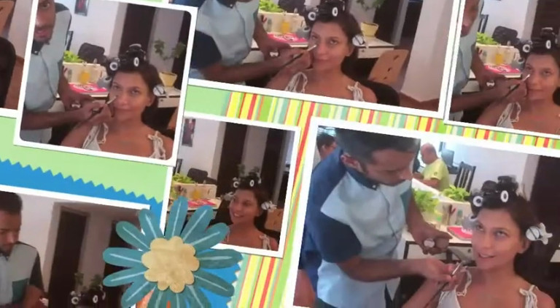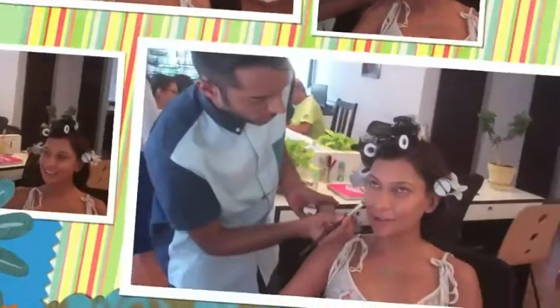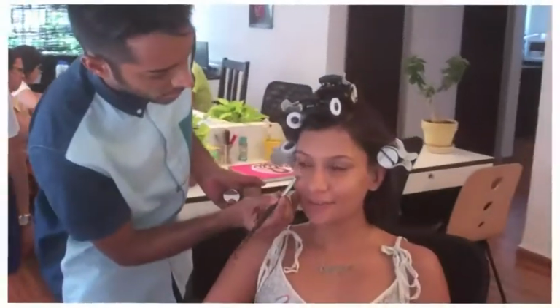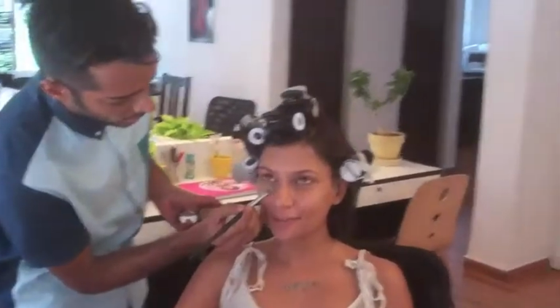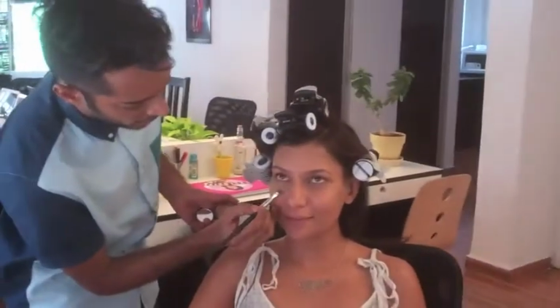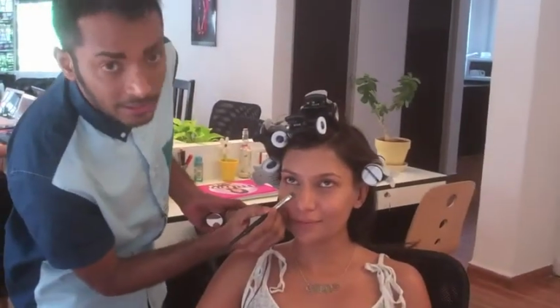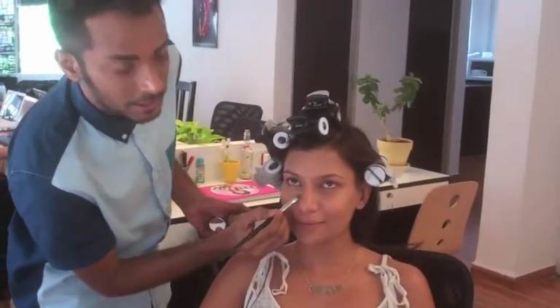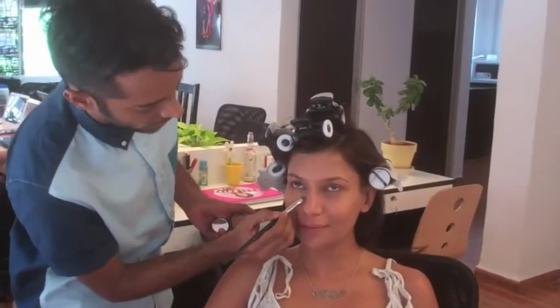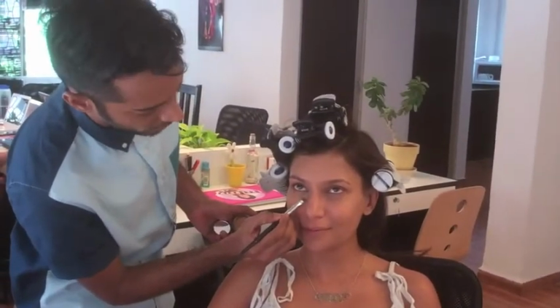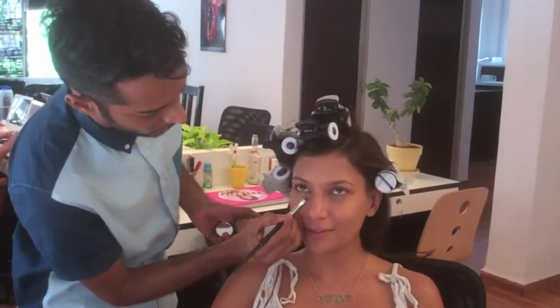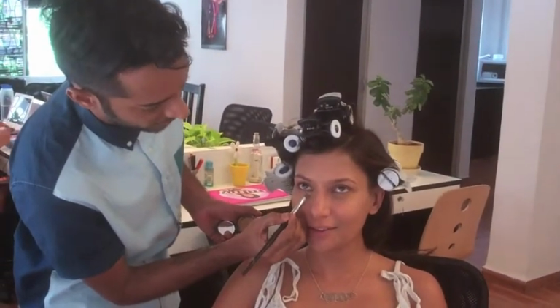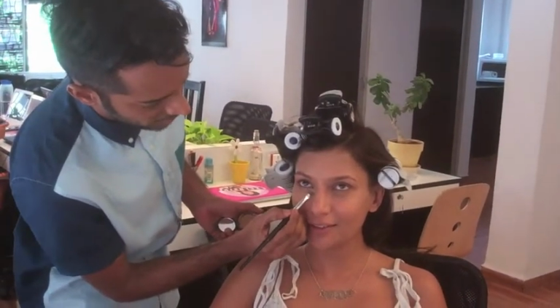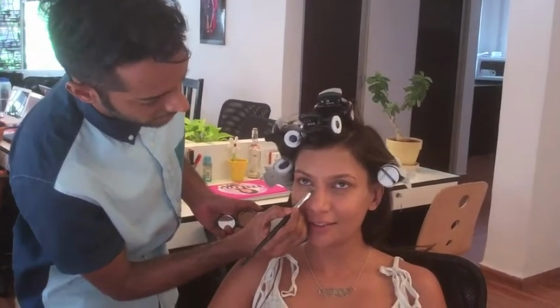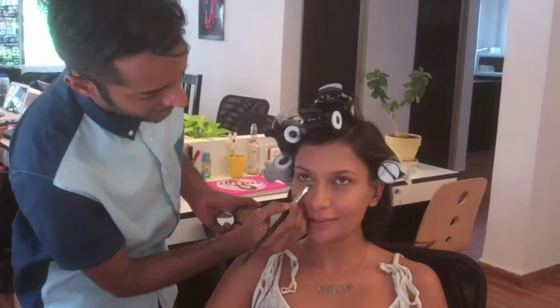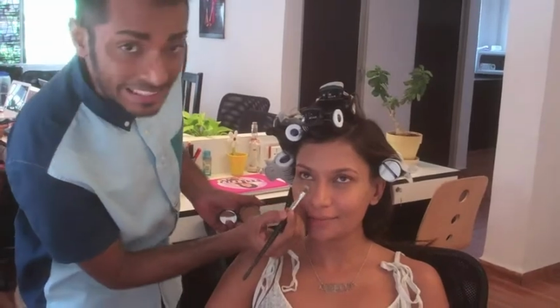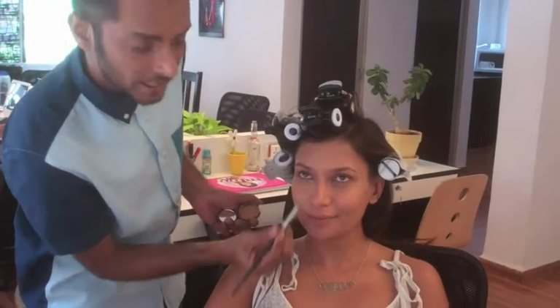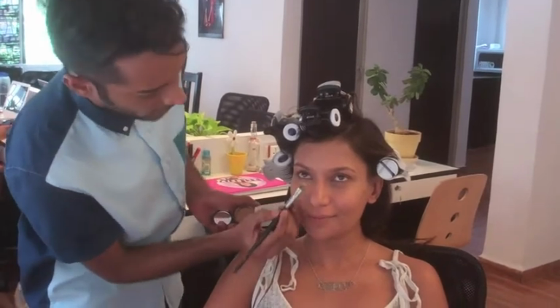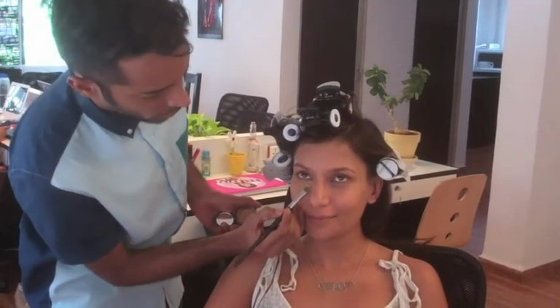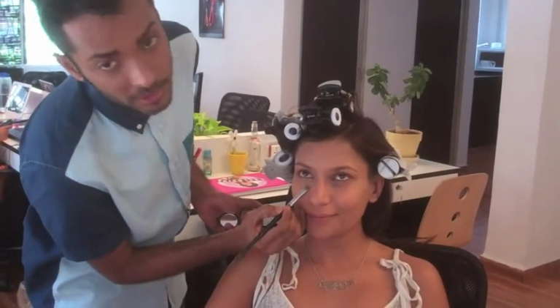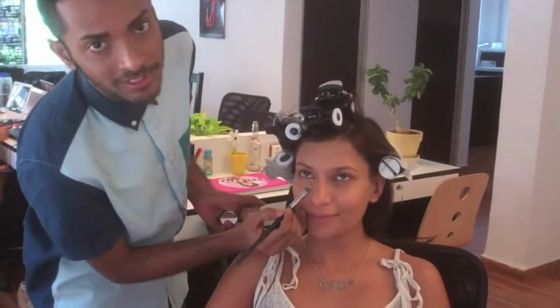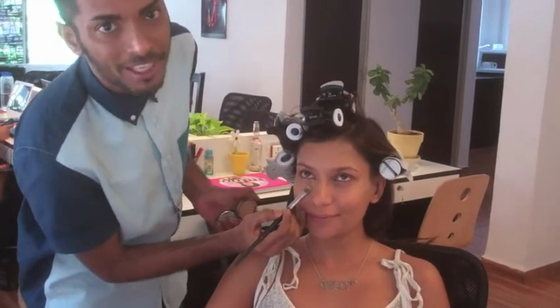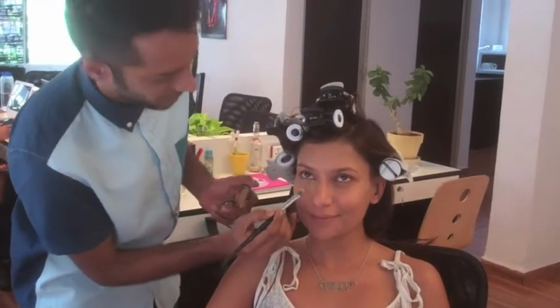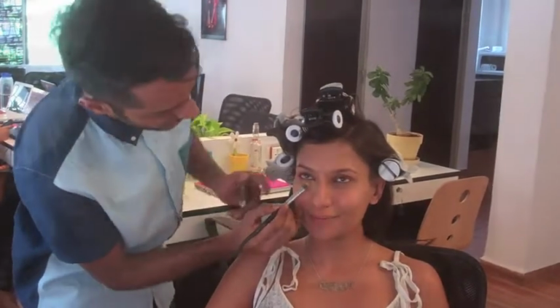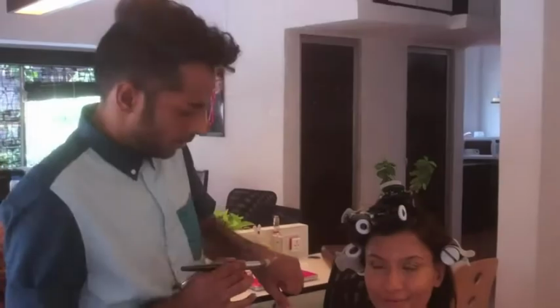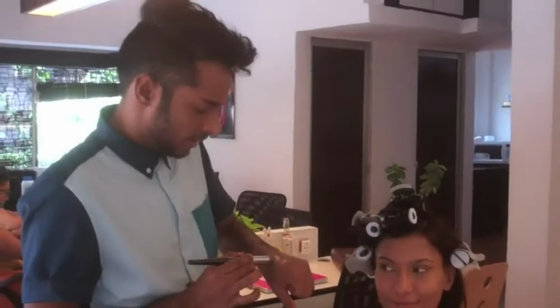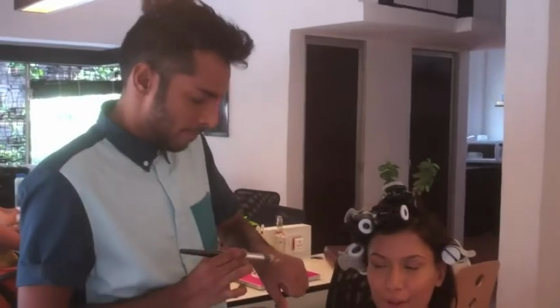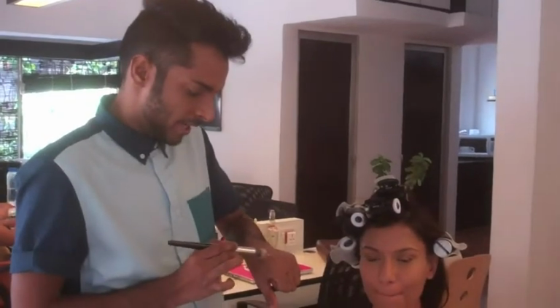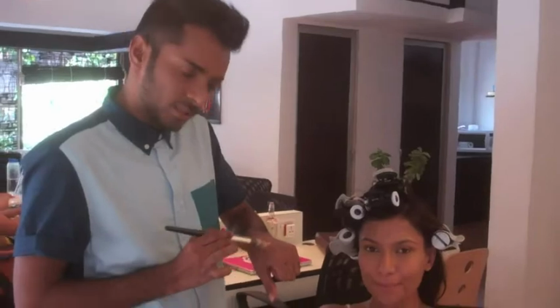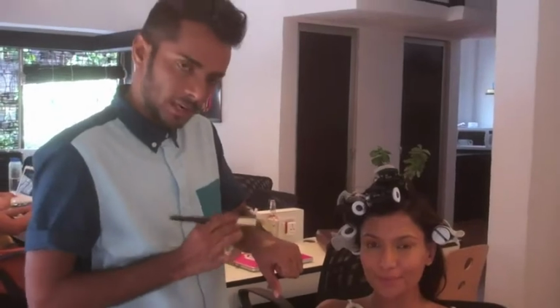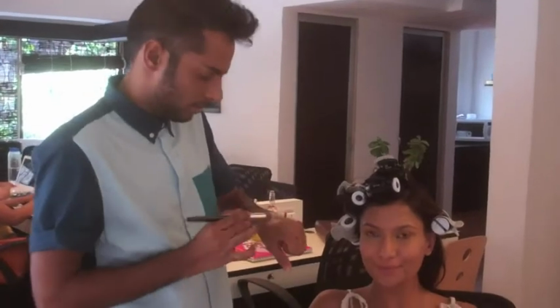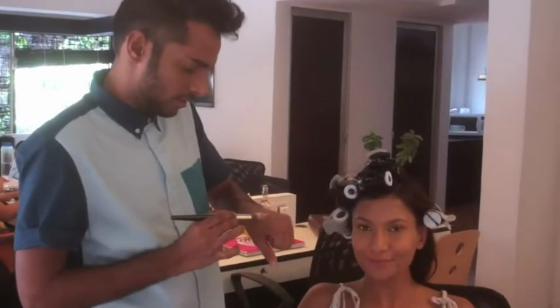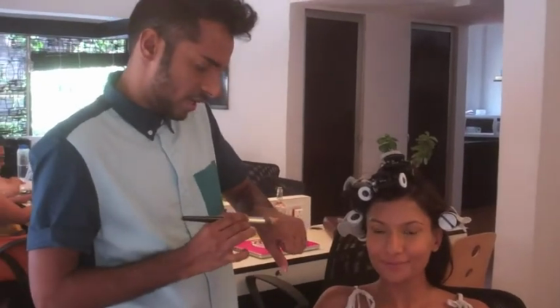I'm just using a little bit of concealer so we have that sort of perfectly clean skin. It's a good base for the rest of the makeup. Using some base to just clean out the rest of the face.